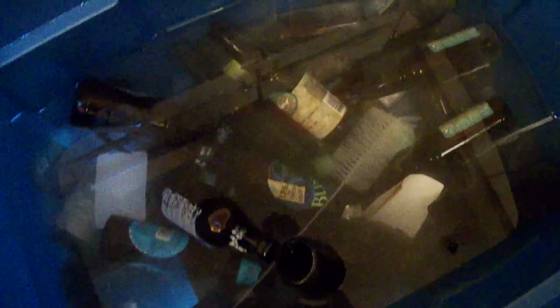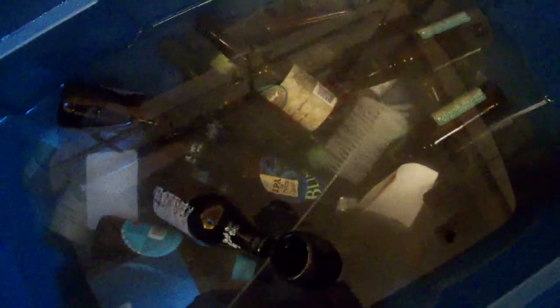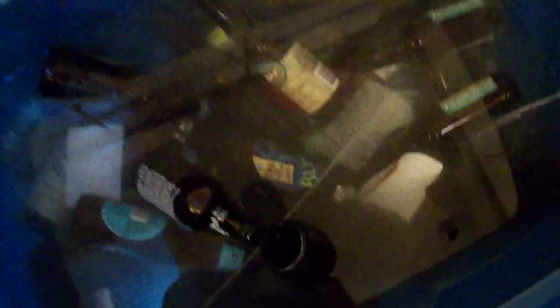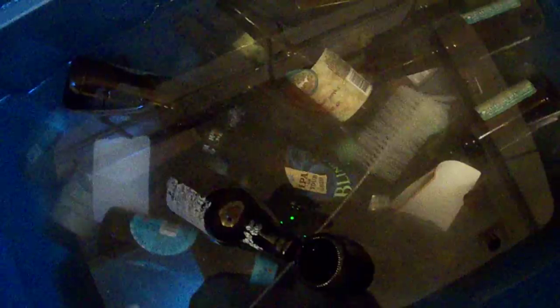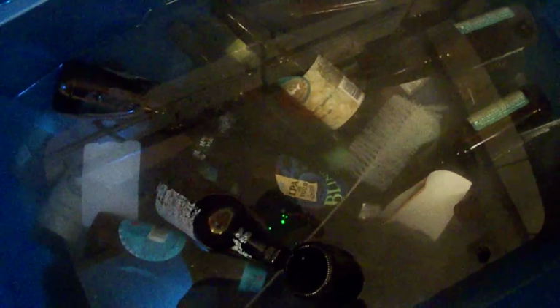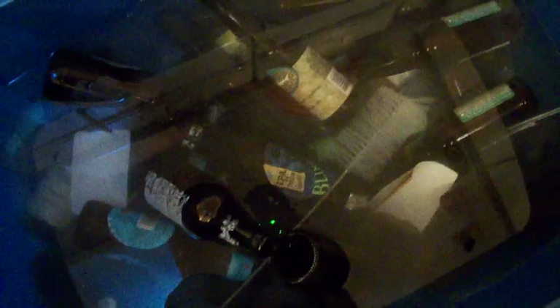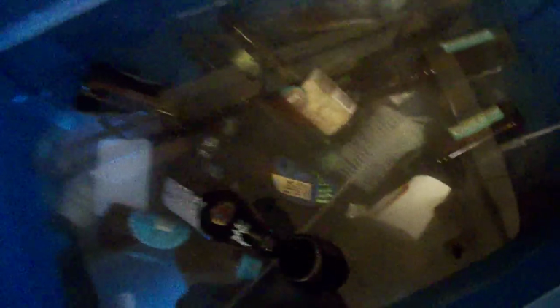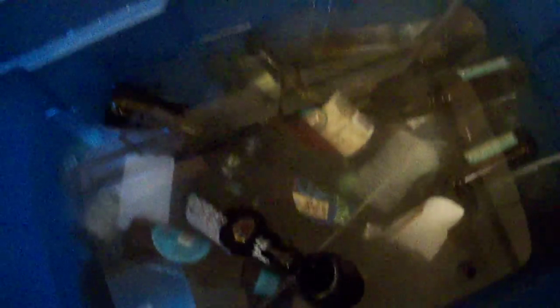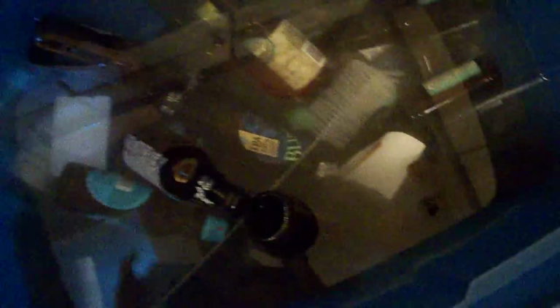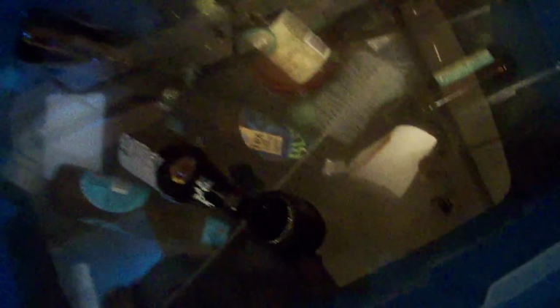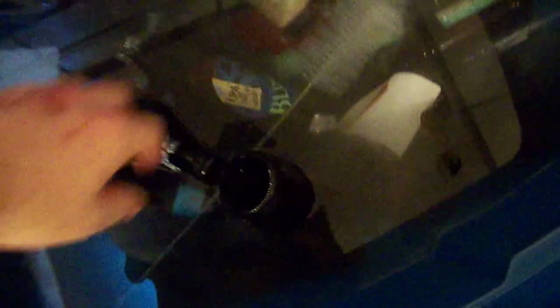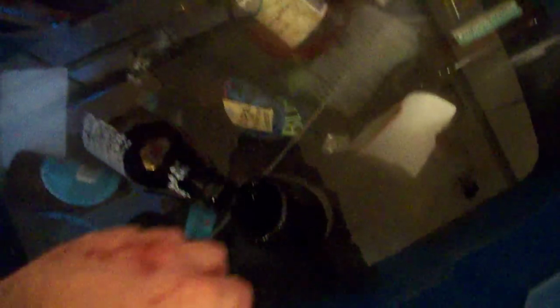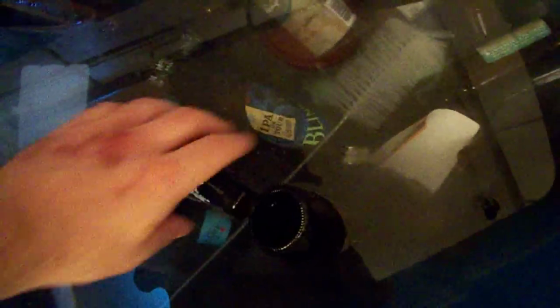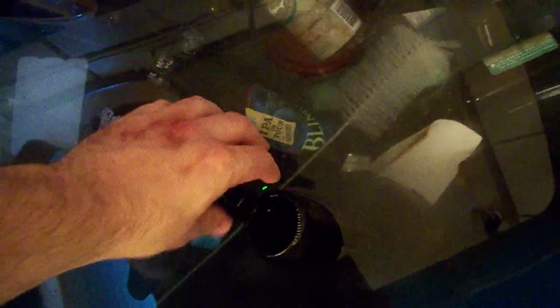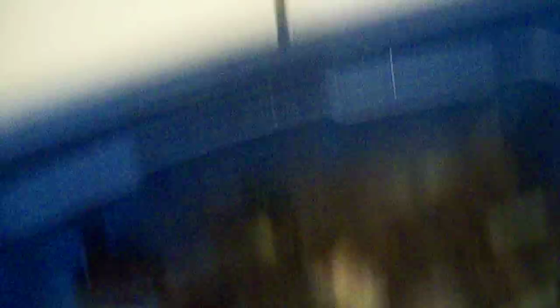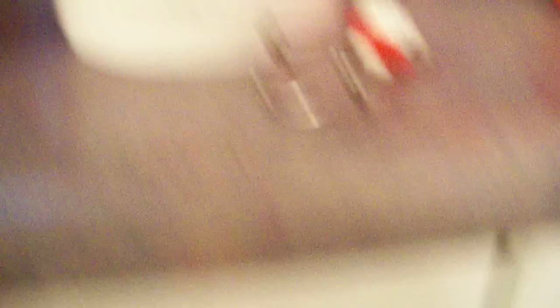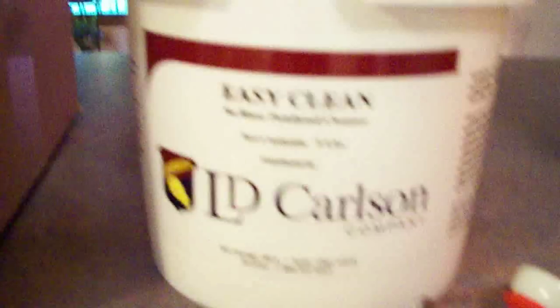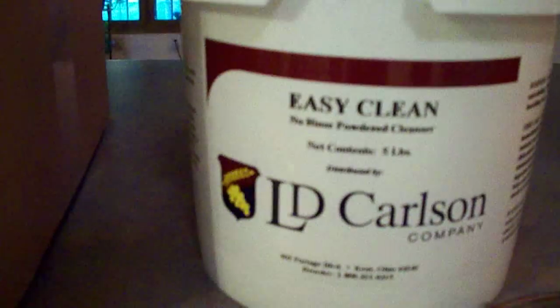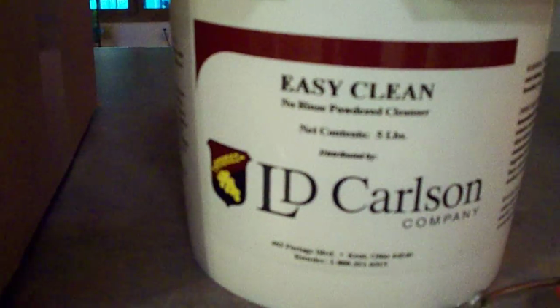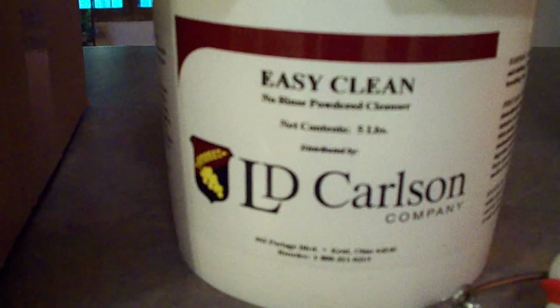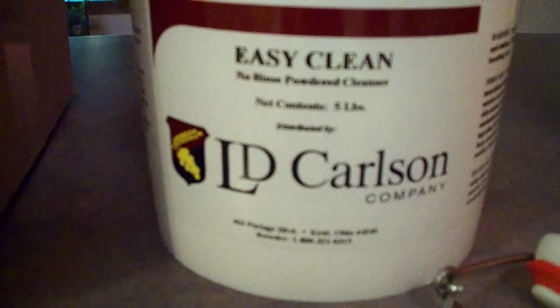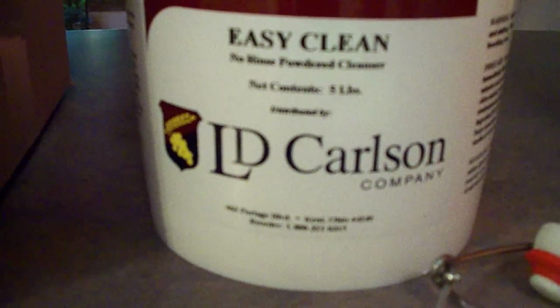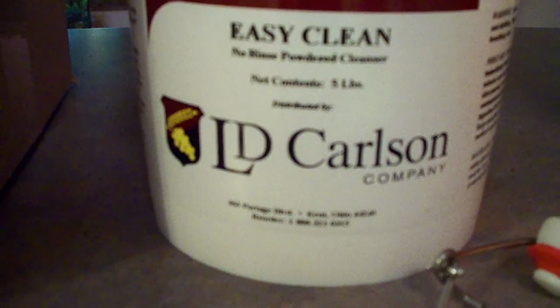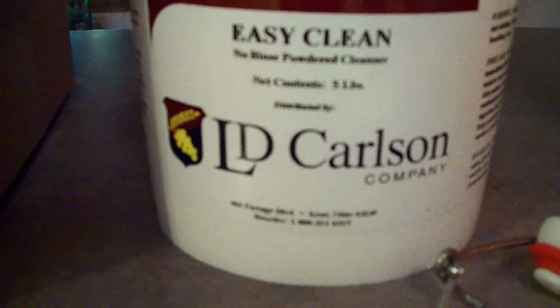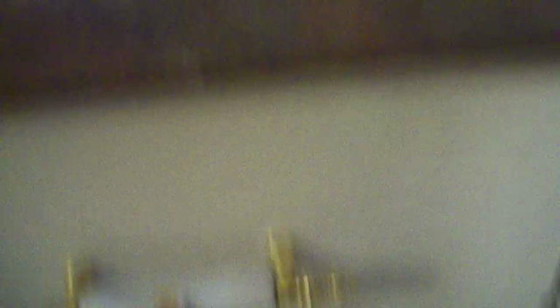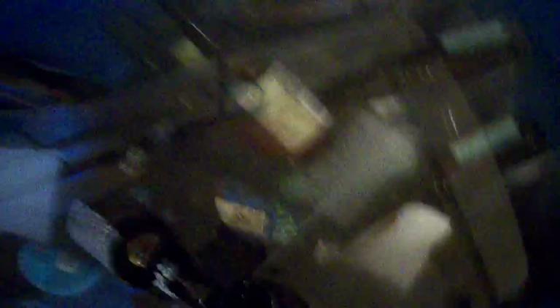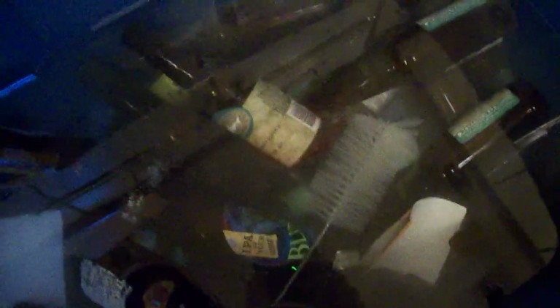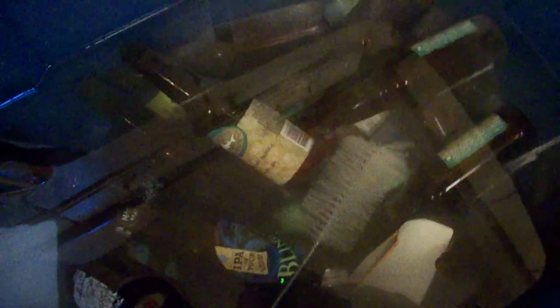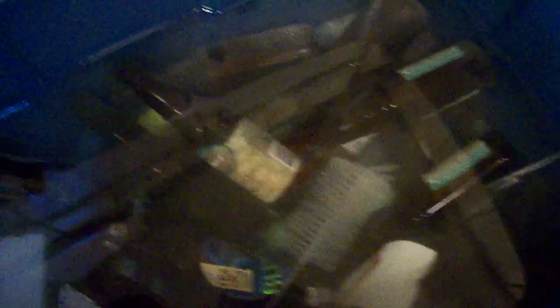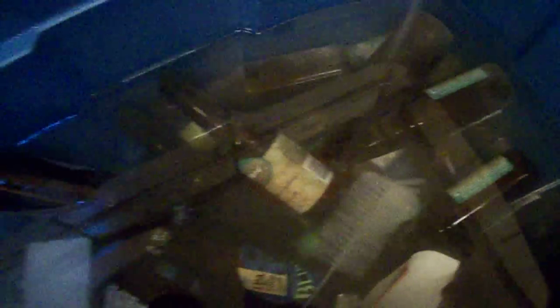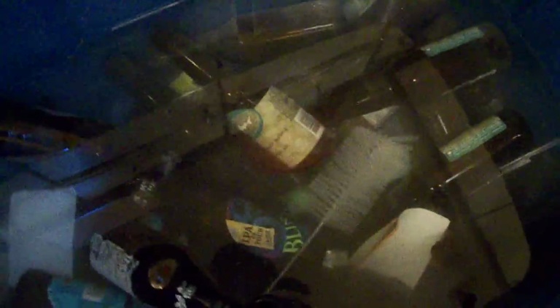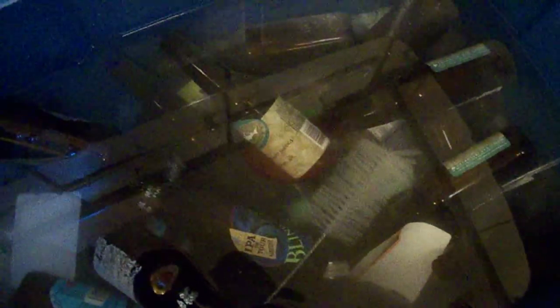Hey YouTube, I just wanted to shoot a quick video on how I clean my bottles to get the labels off. I take EasyClean, which is a no-rinse powdered cleanser, and it says one tablespoon per gallon.